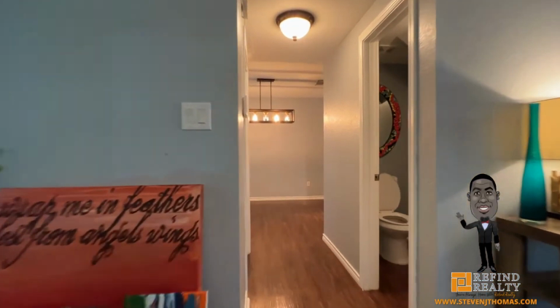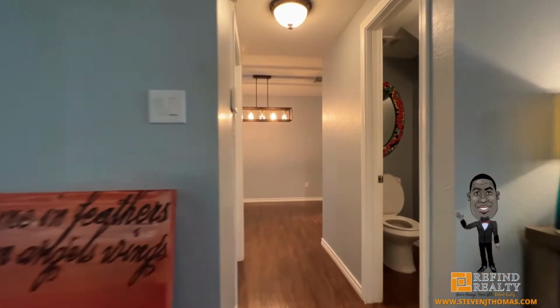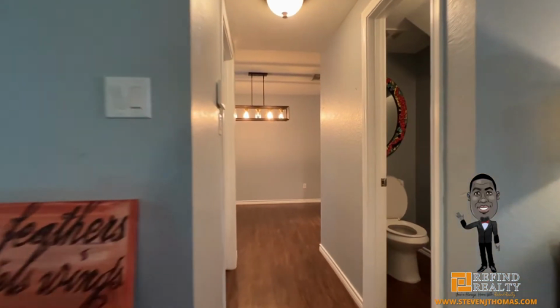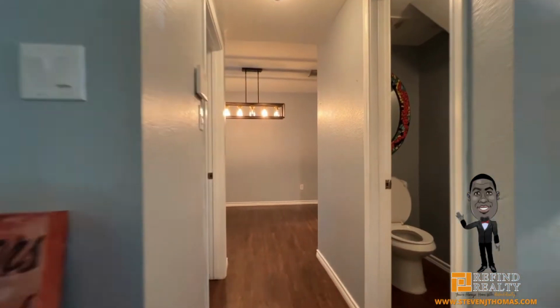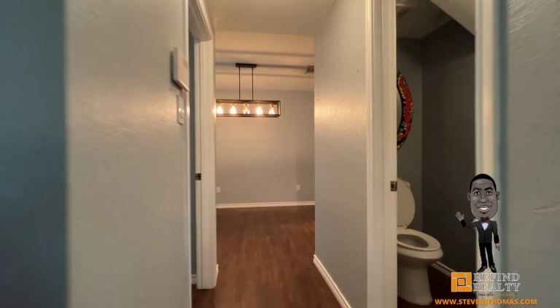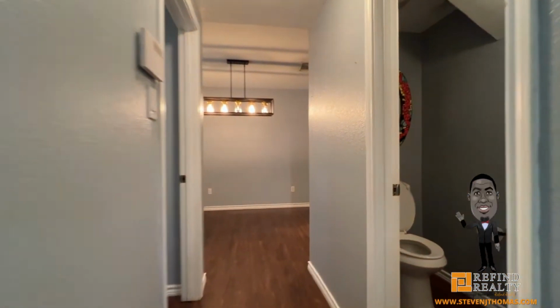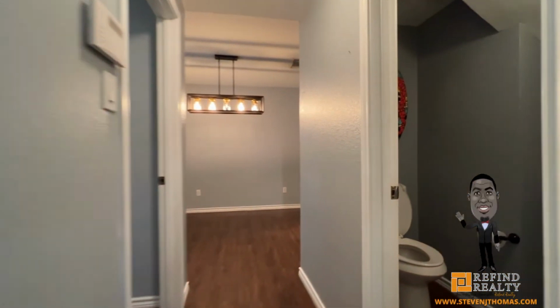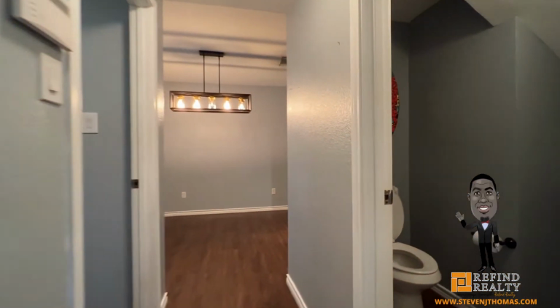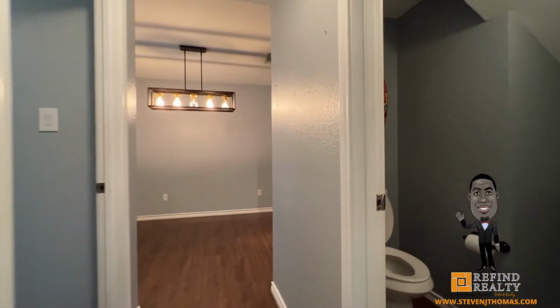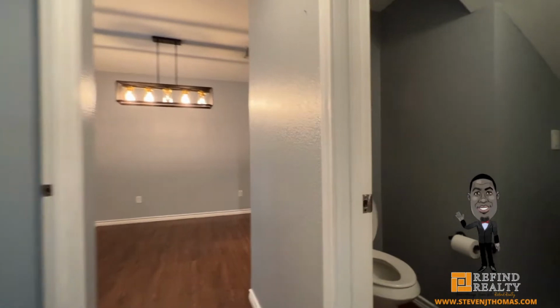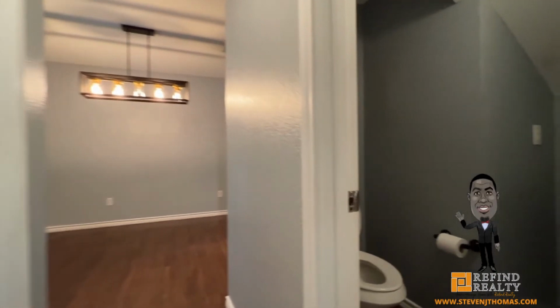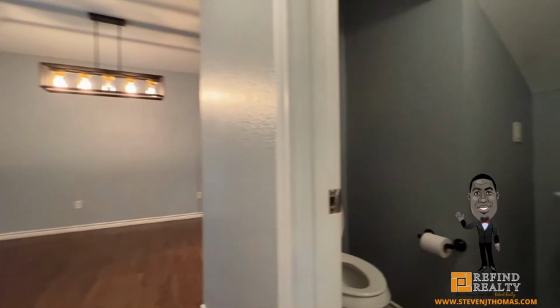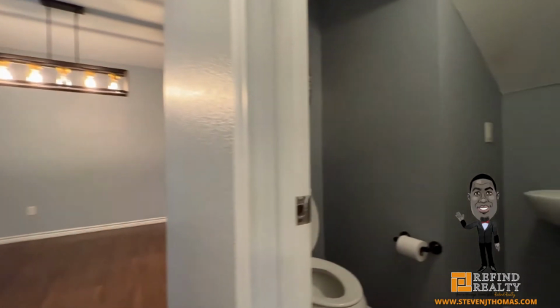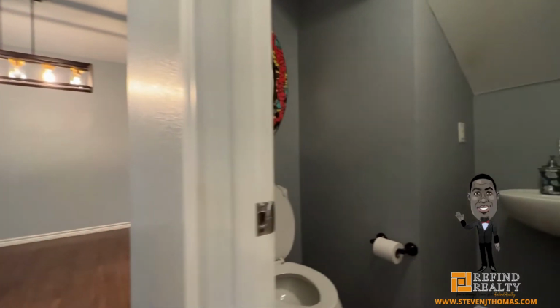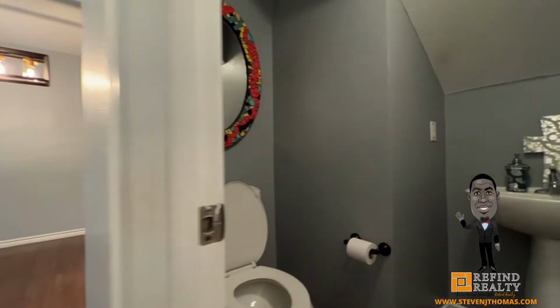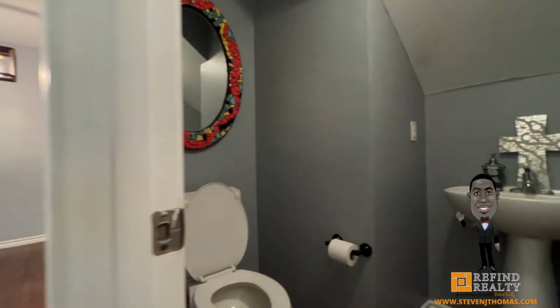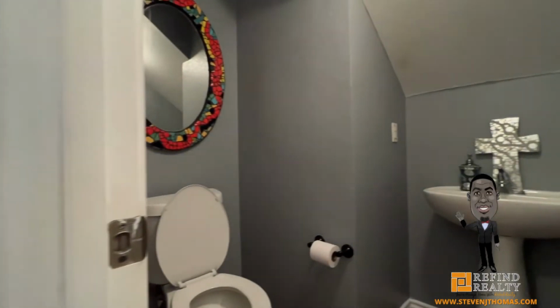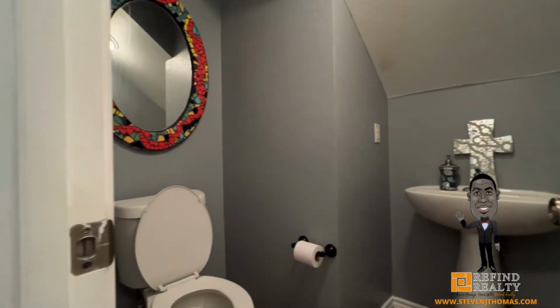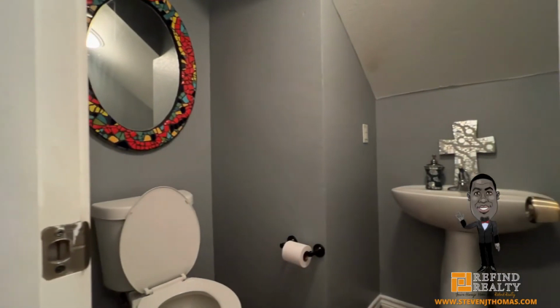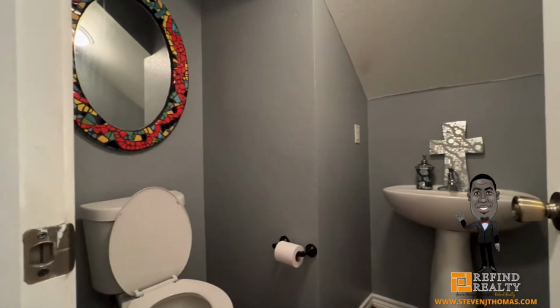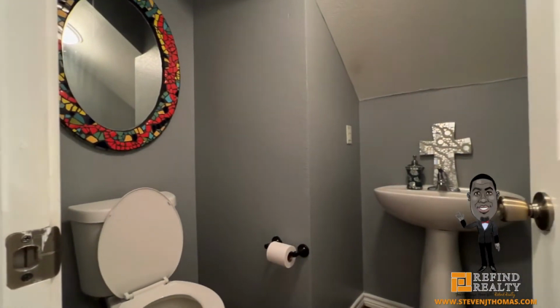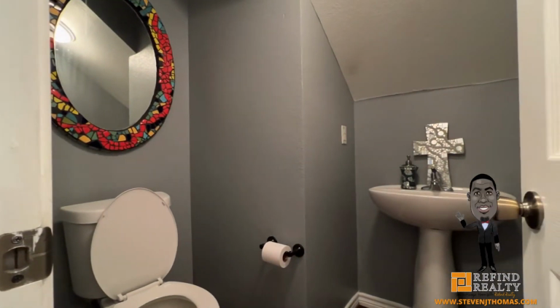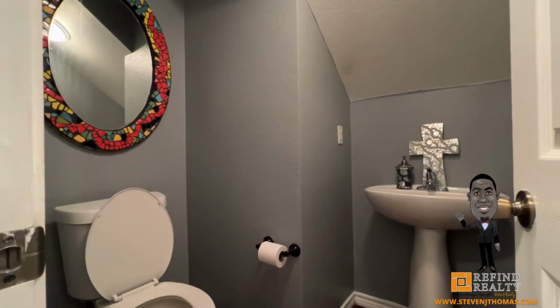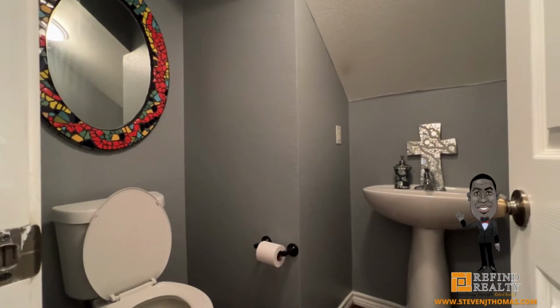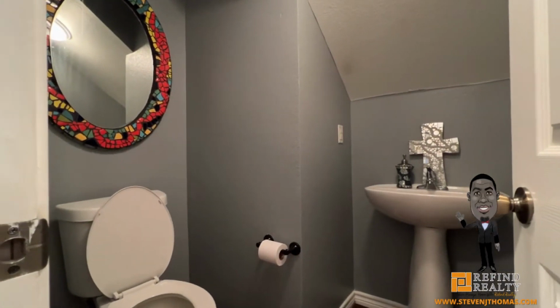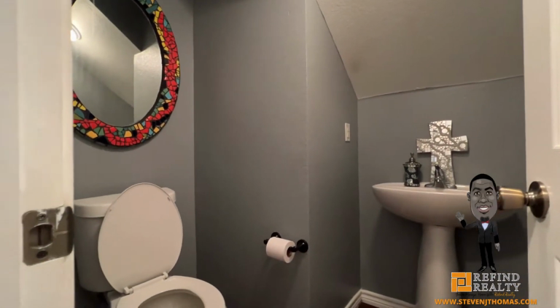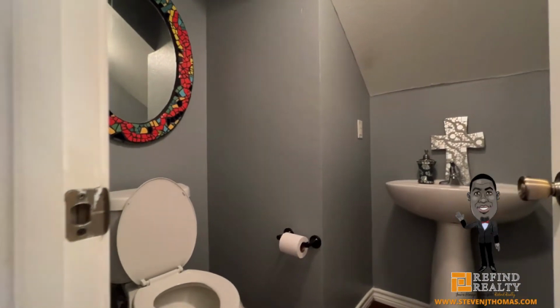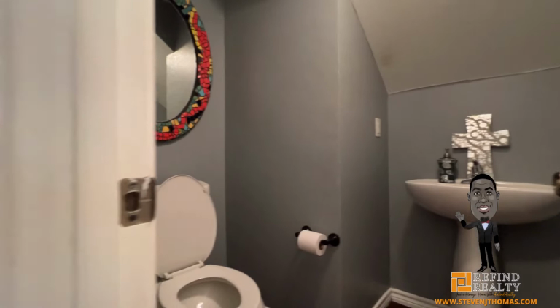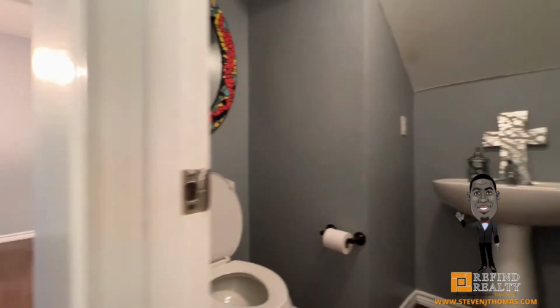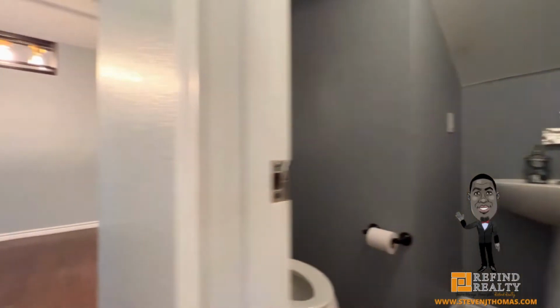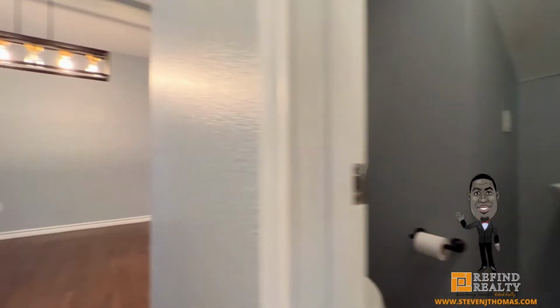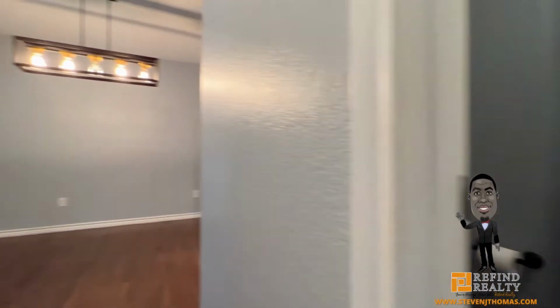On the second floor, you are welcome to a large owner's suite, two secondary rooms, and another full bathroom. You don't want to miss this one.